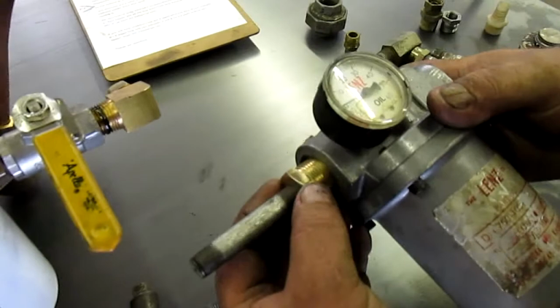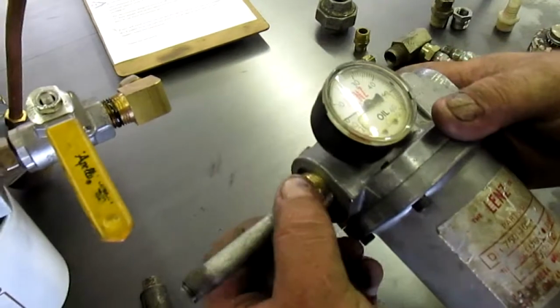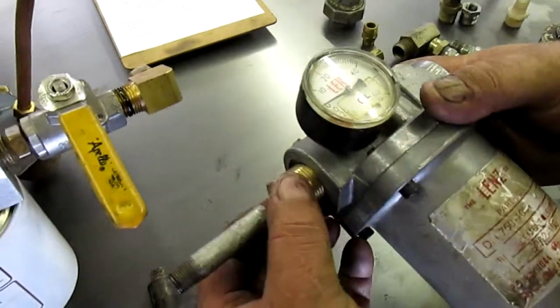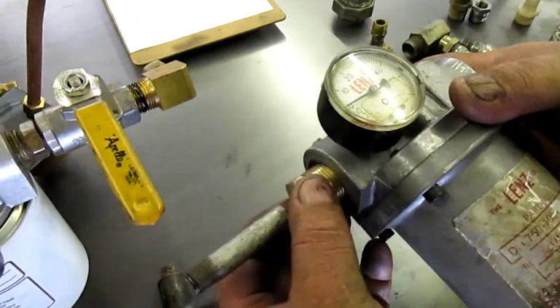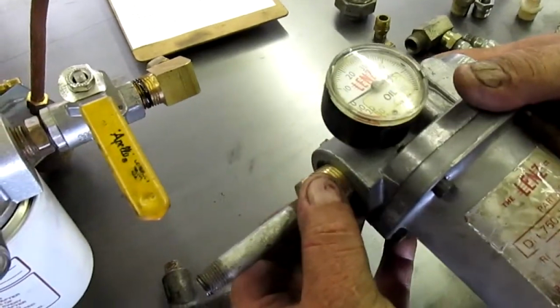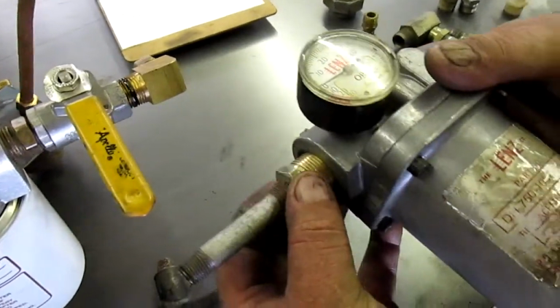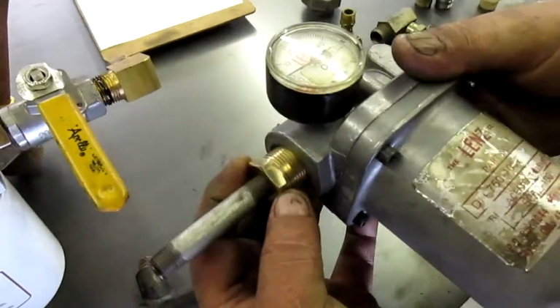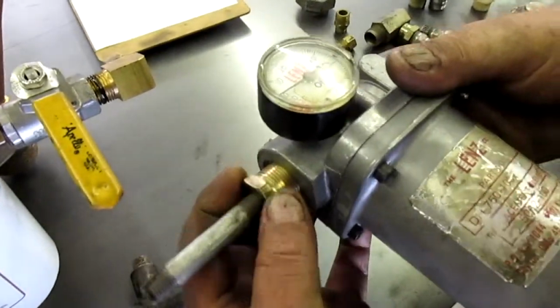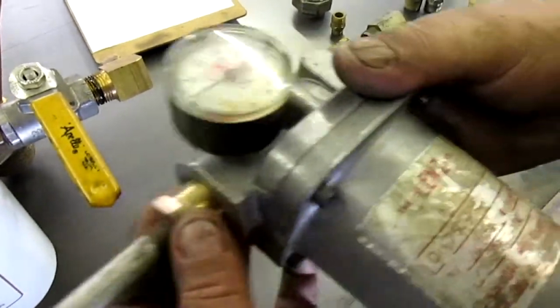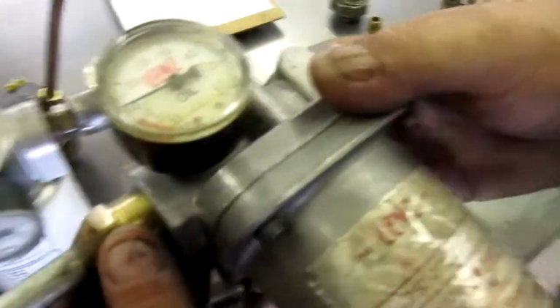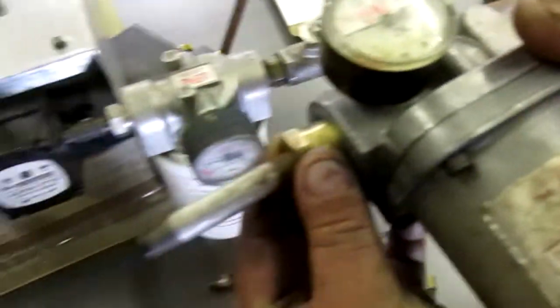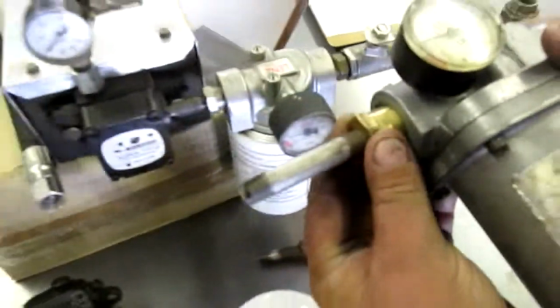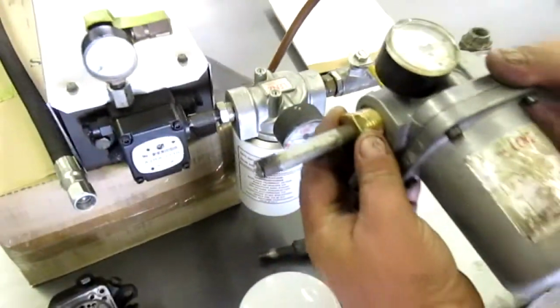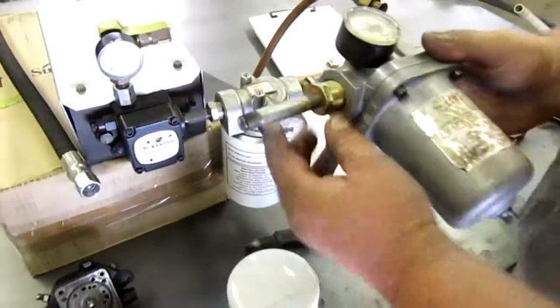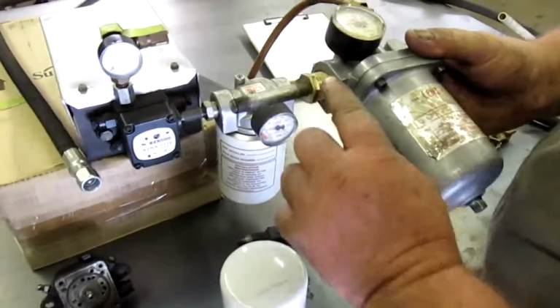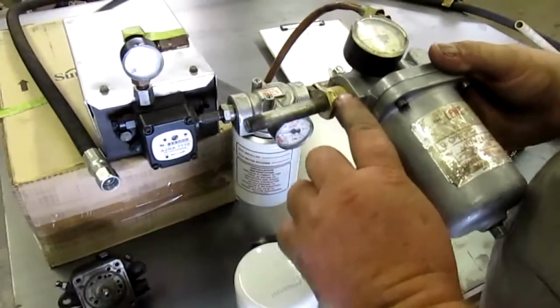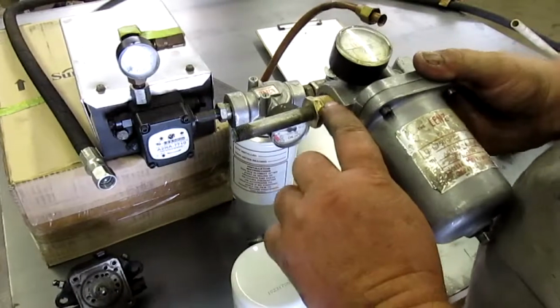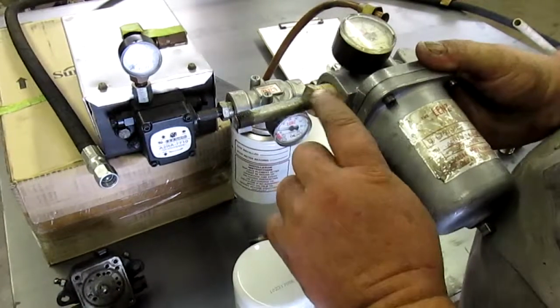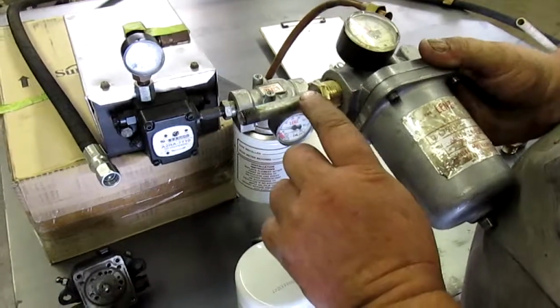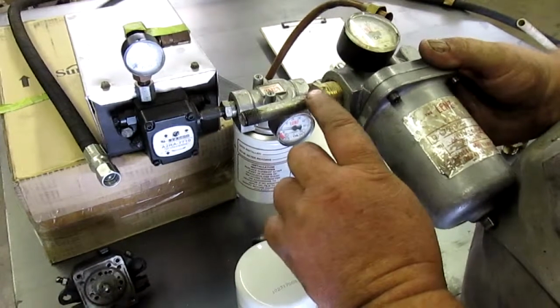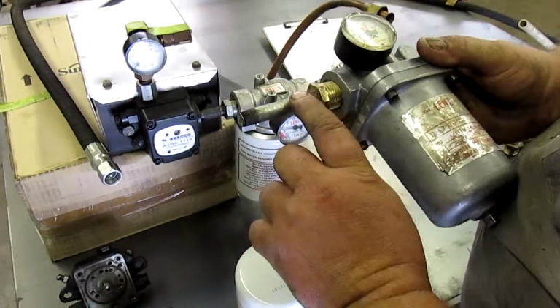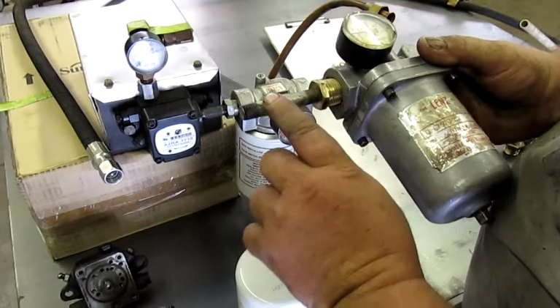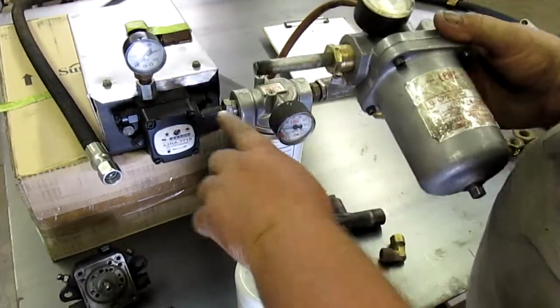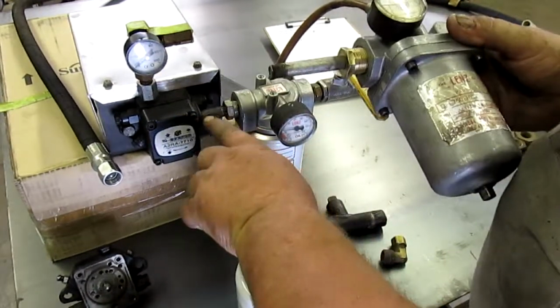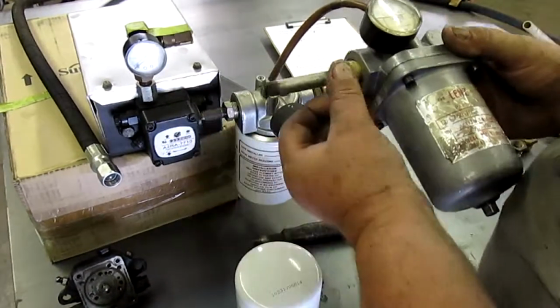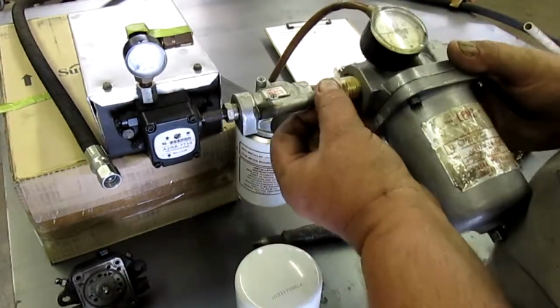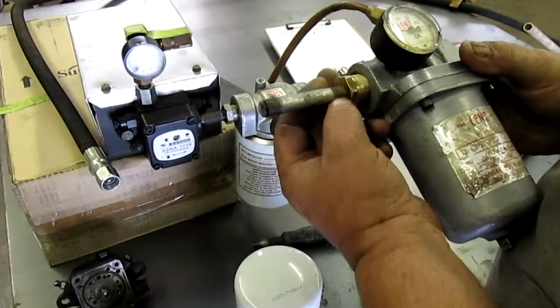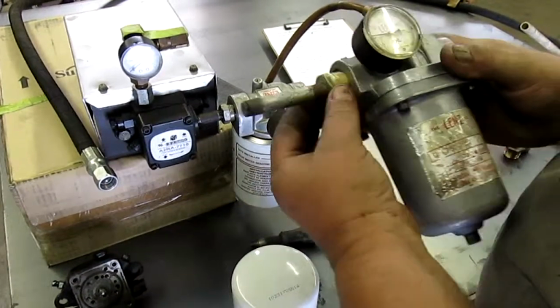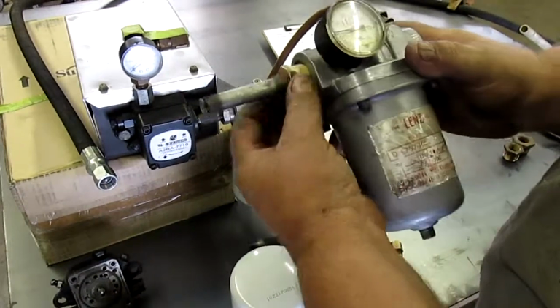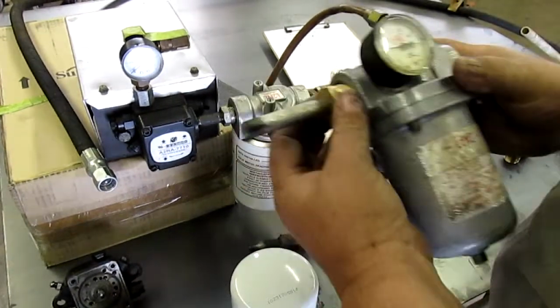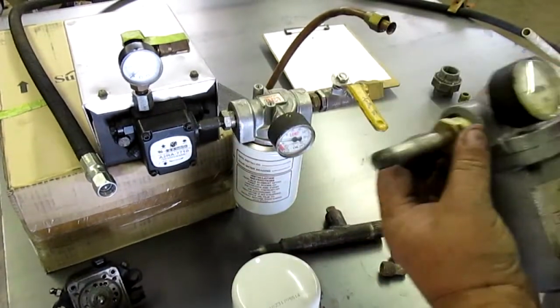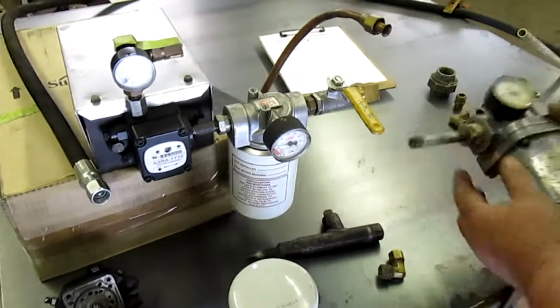This is a cleanable suction filter — nothing wrong with them. The fitting and pipe go right into the pump cover. That's fine, that's a good setup.